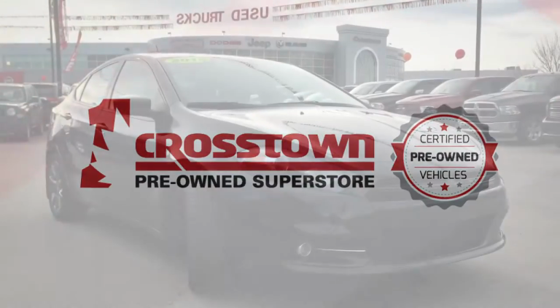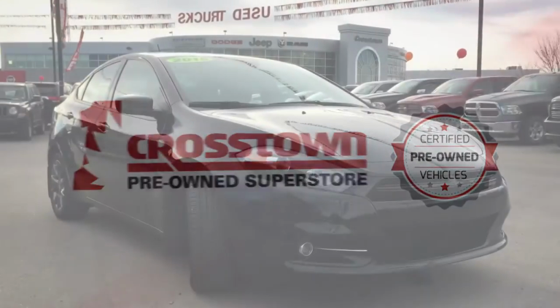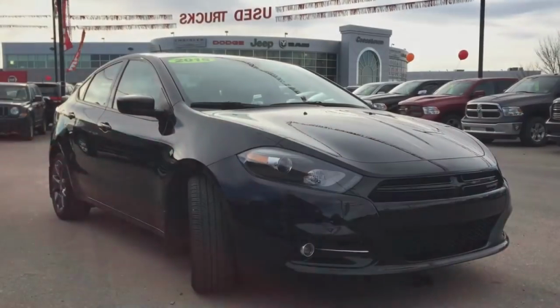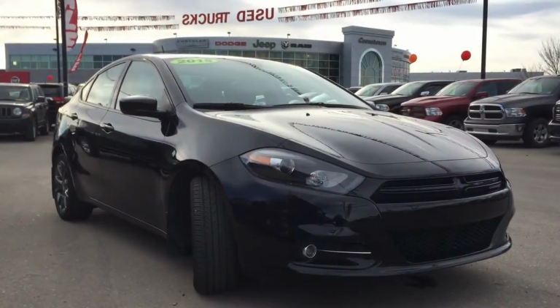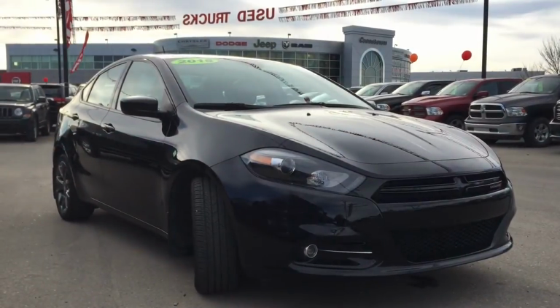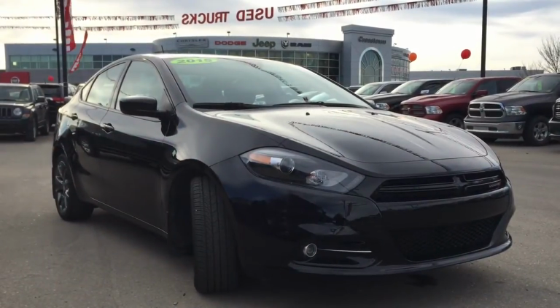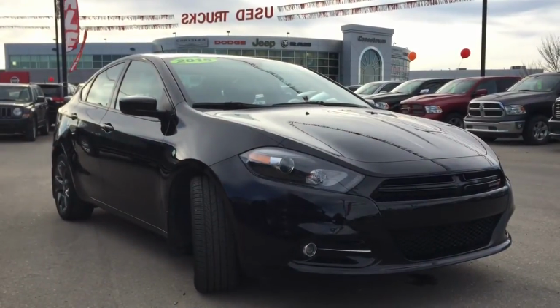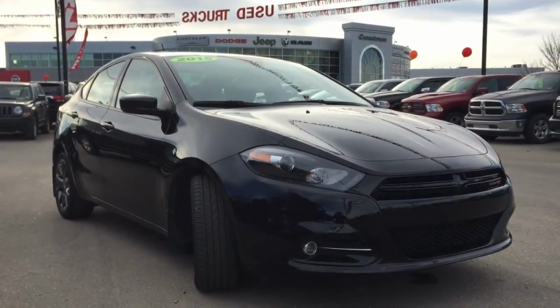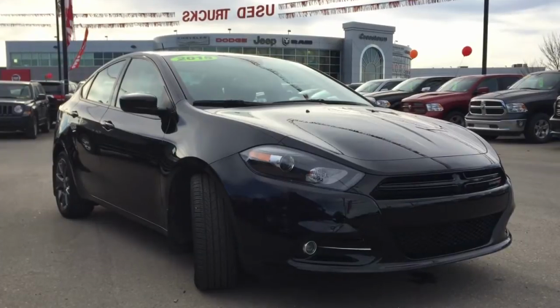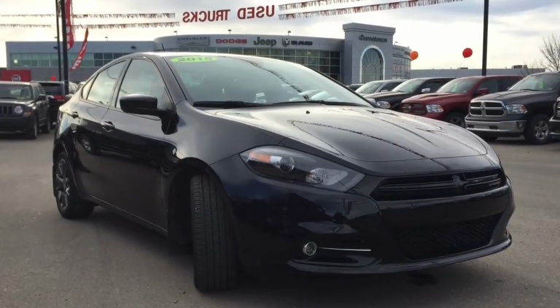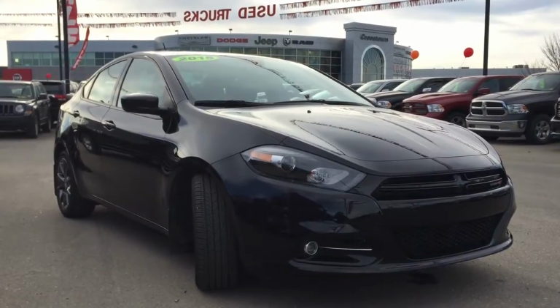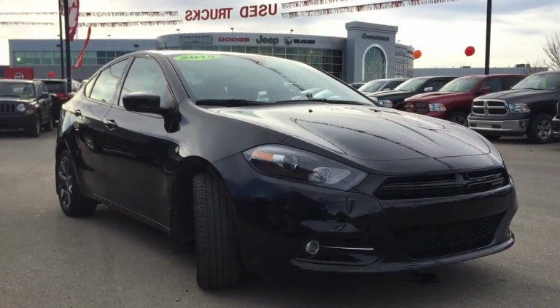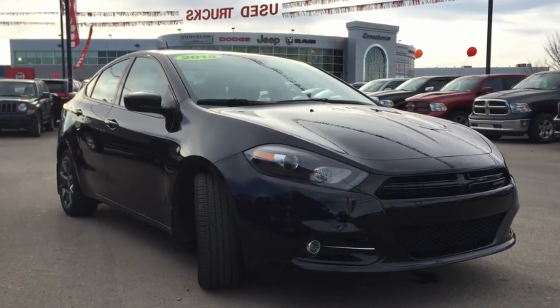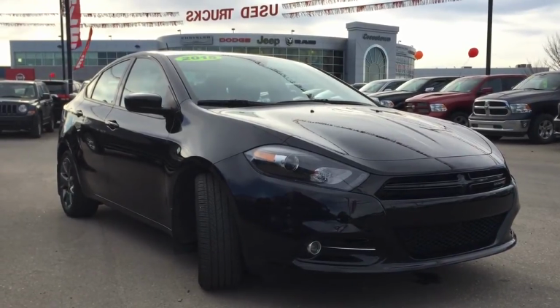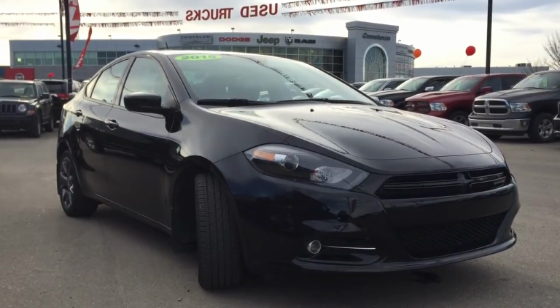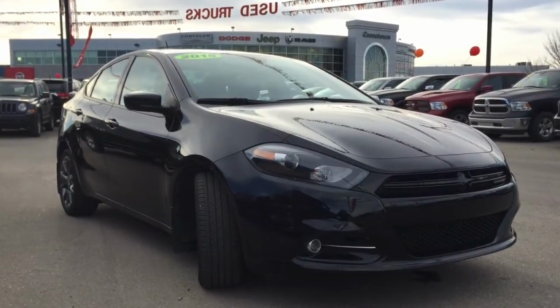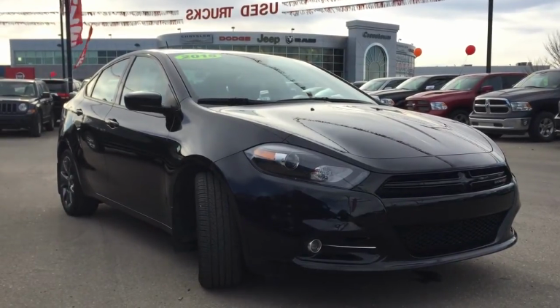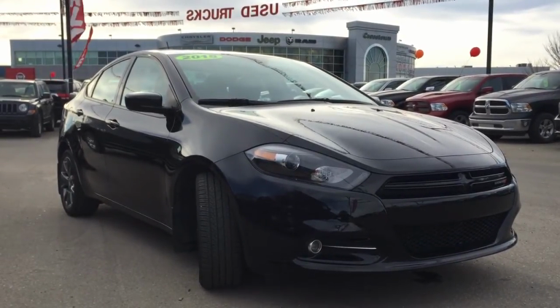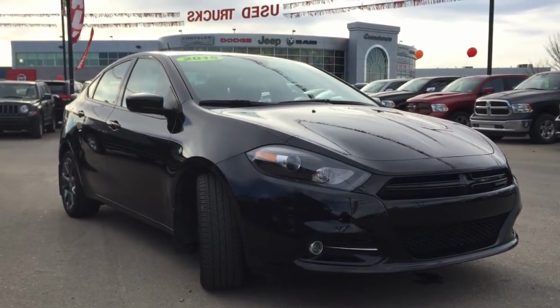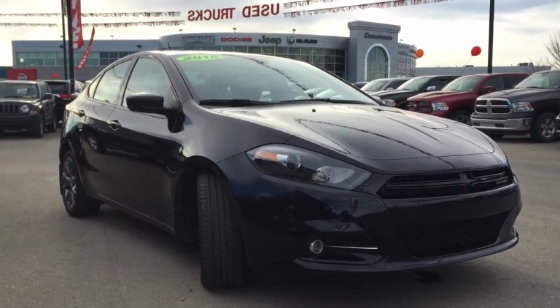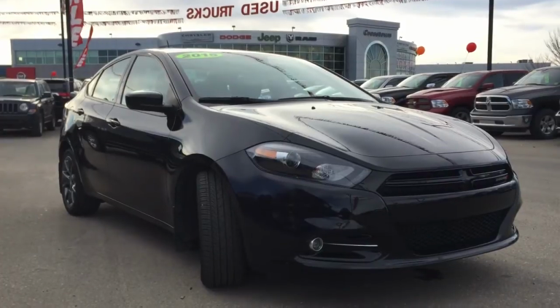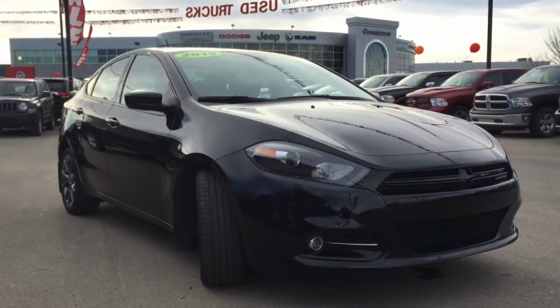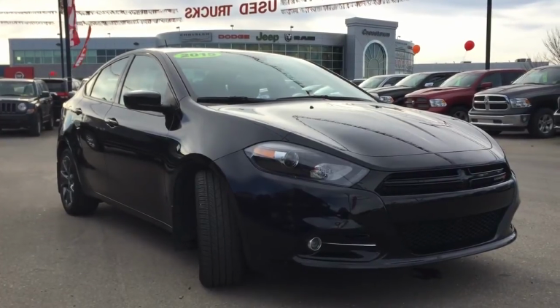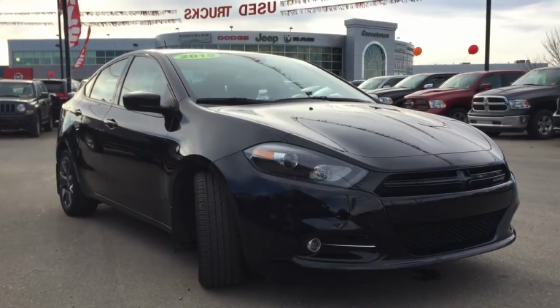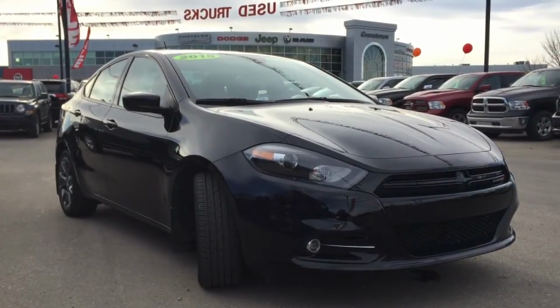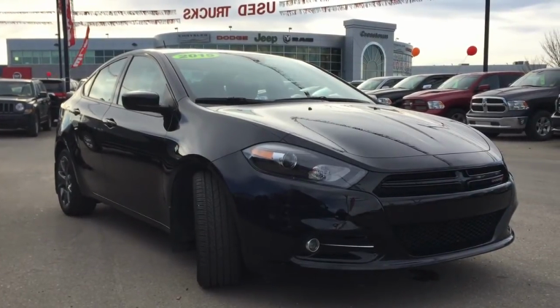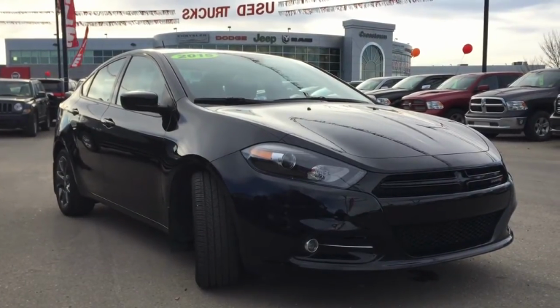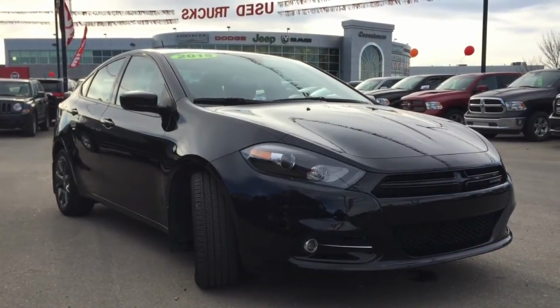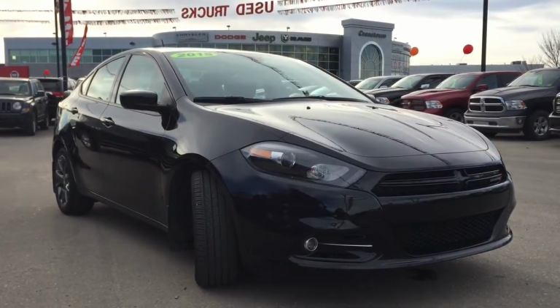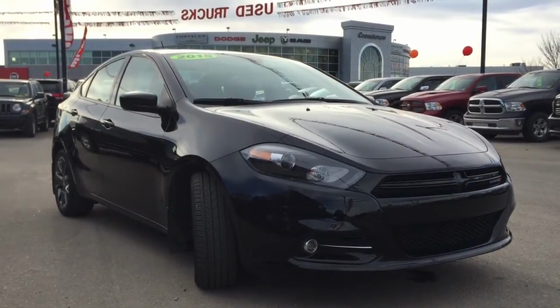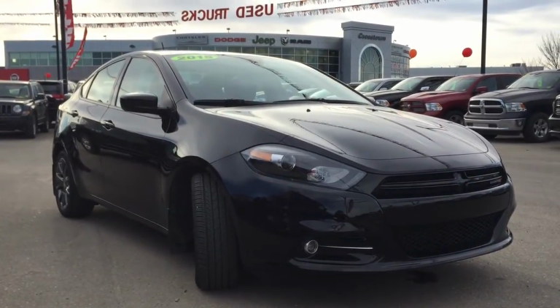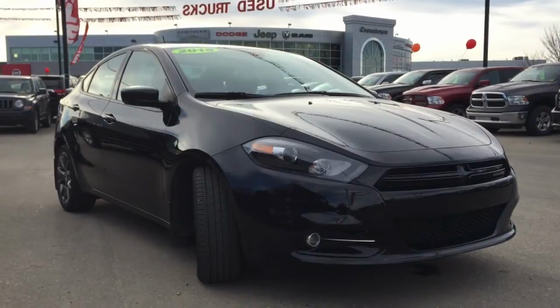Hello and welcome to Crosstown Auto Center's pre-owned Superstore. My name is Bailey and today we're going to be taking a walk around this 2015 Dodge Dart Rally Edition. This is a spectacular front-wheel drive four-door sedan in a pitch black metallic.